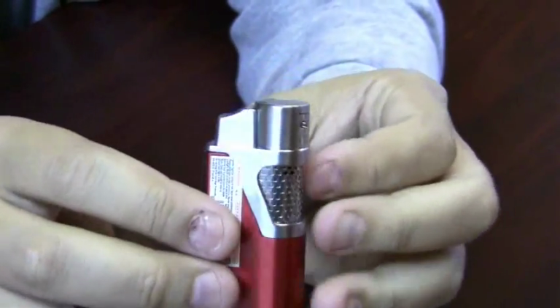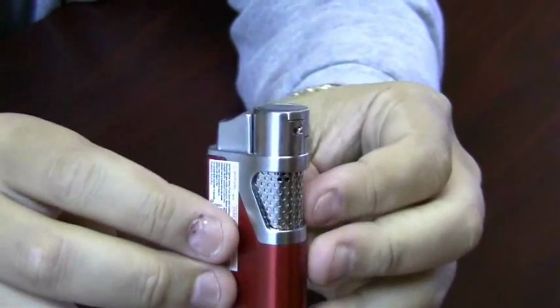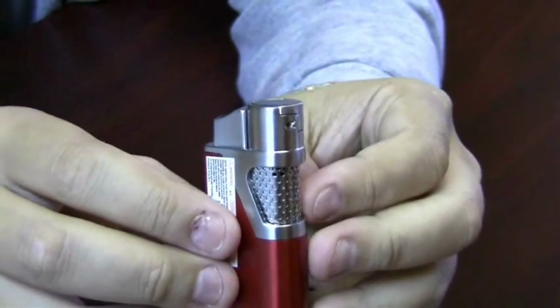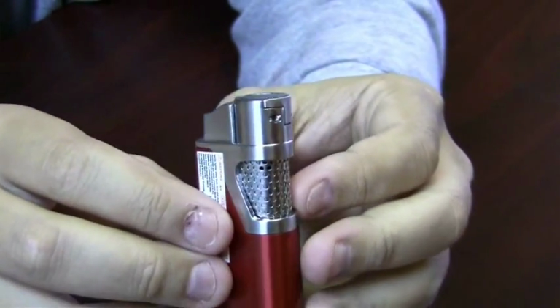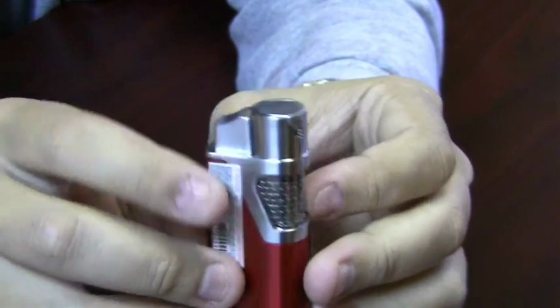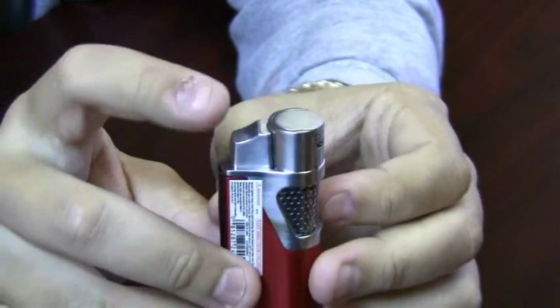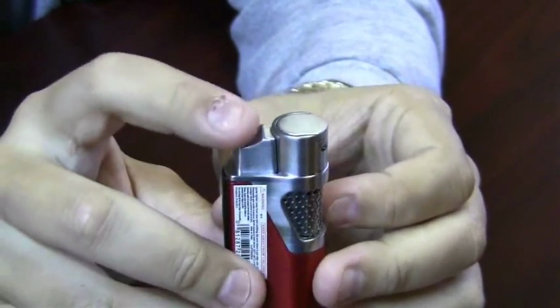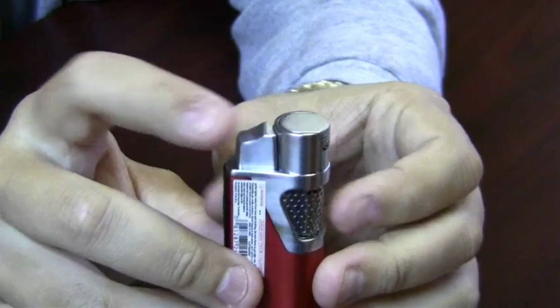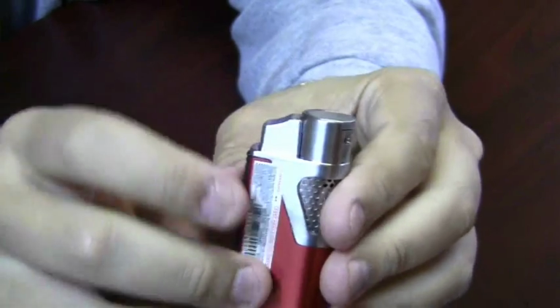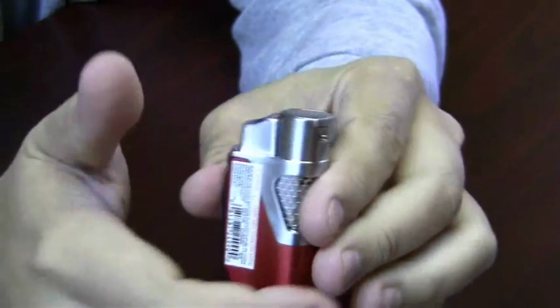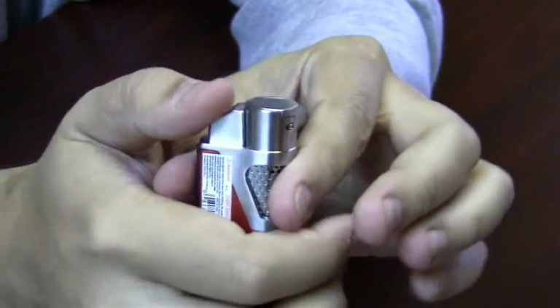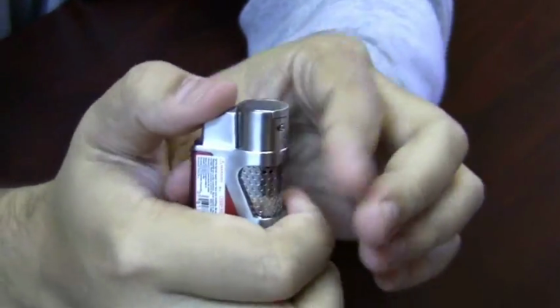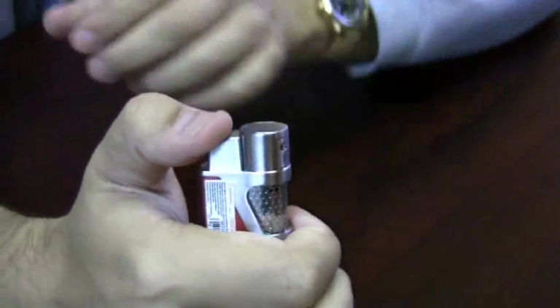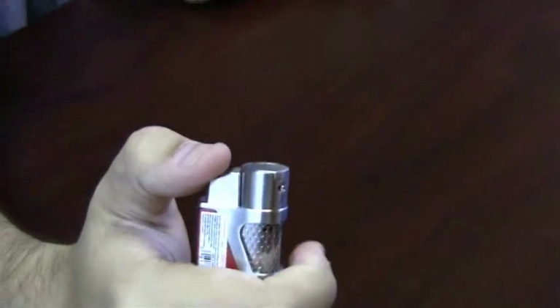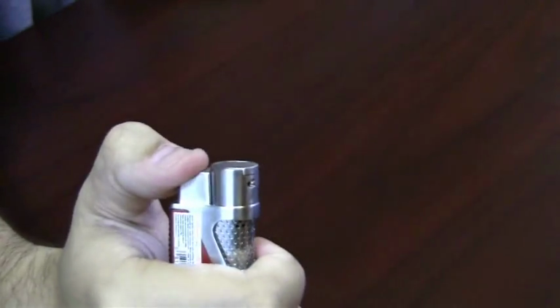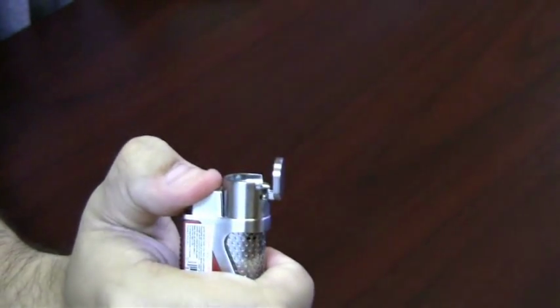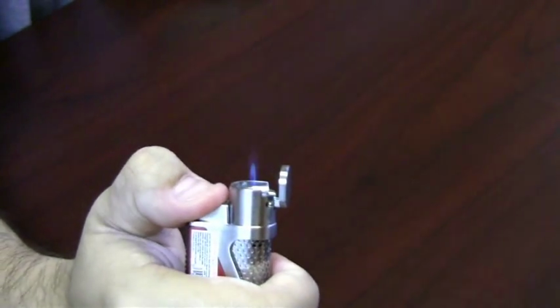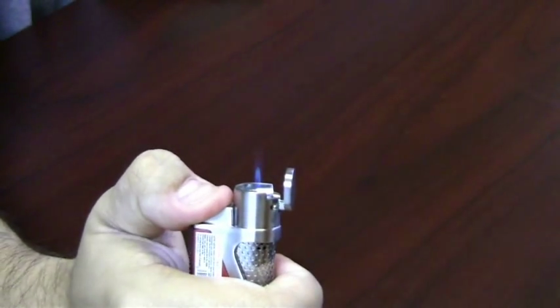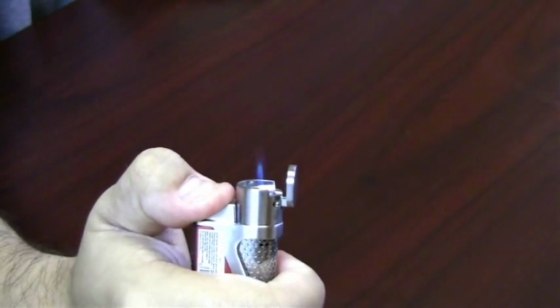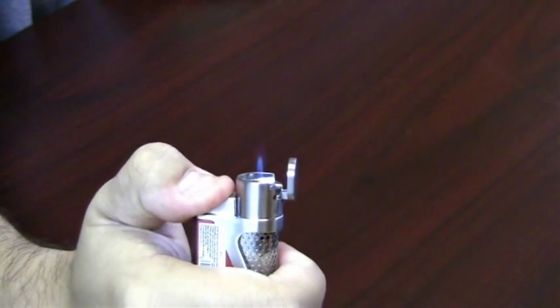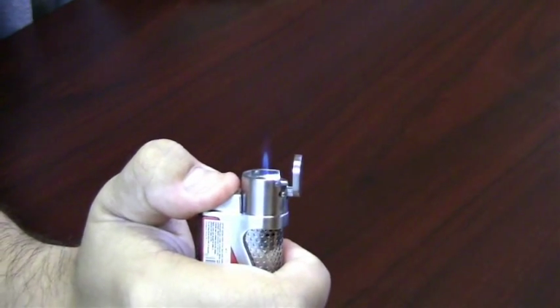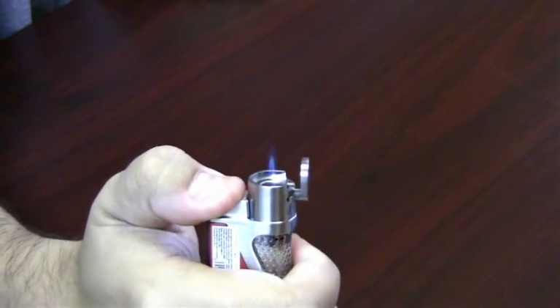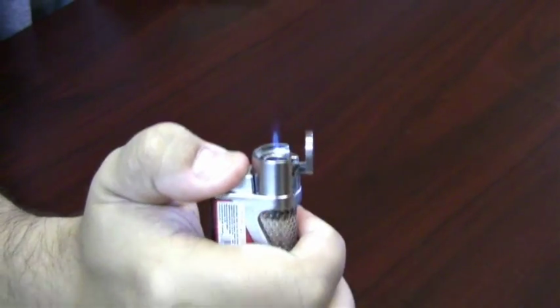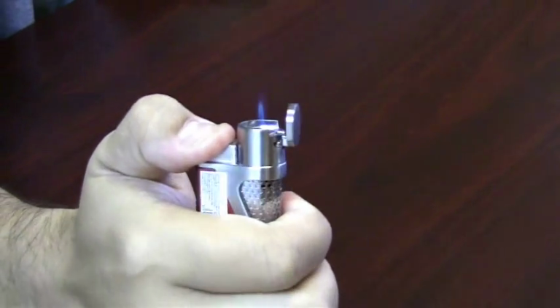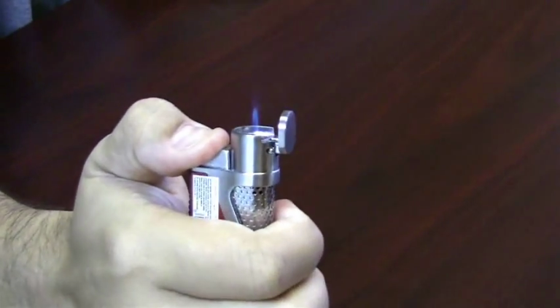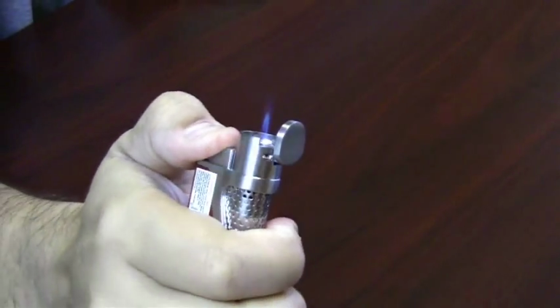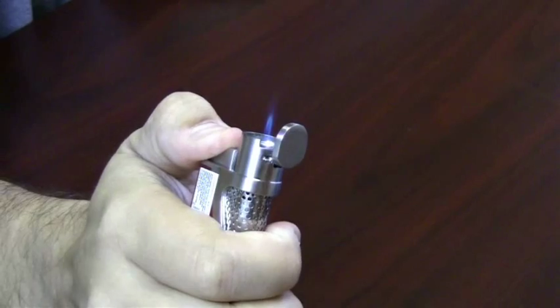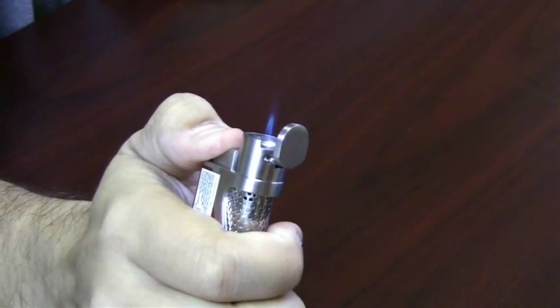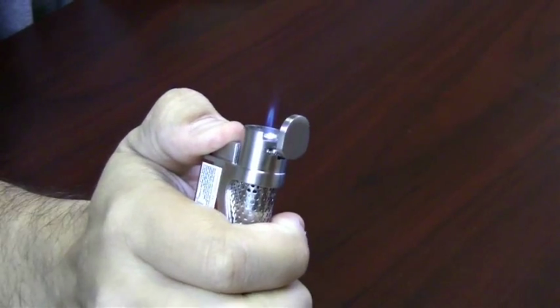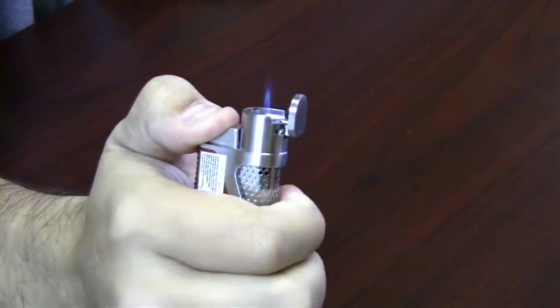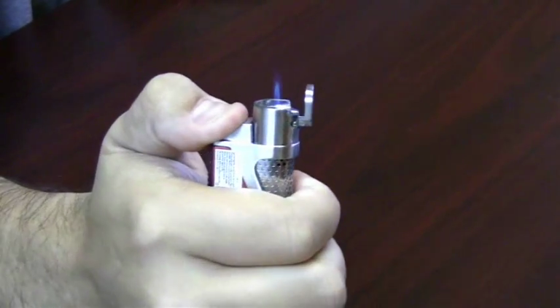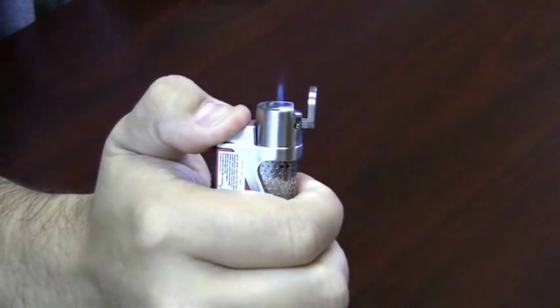This is a single action lighter. When you push the igniter down, the cap opens up and you get a nice strong butane flame.